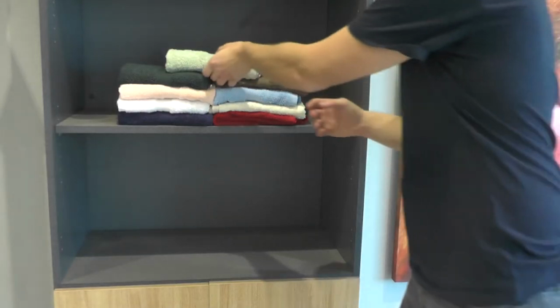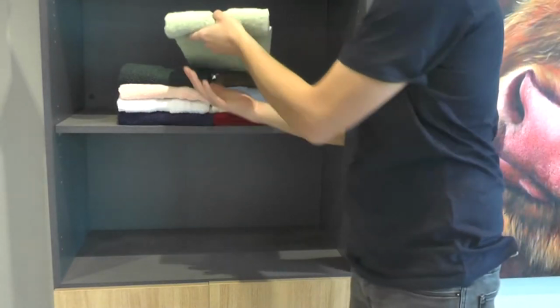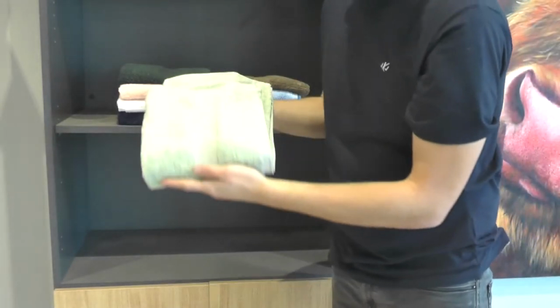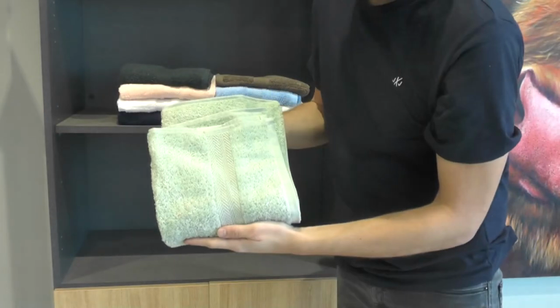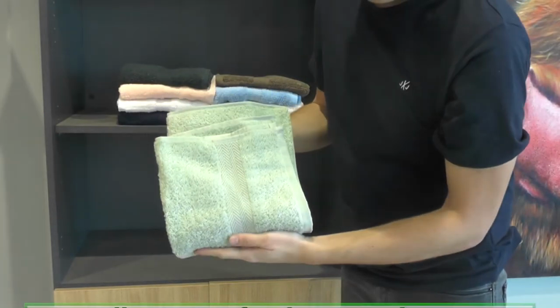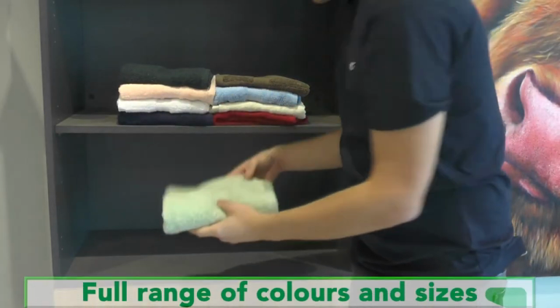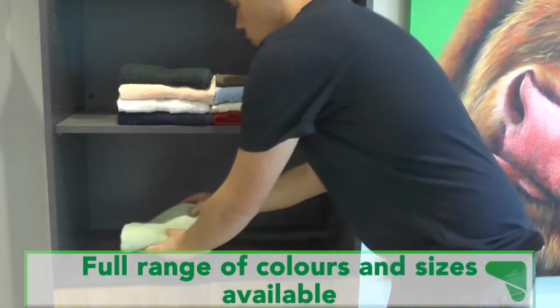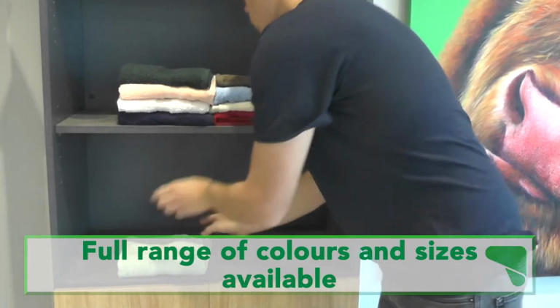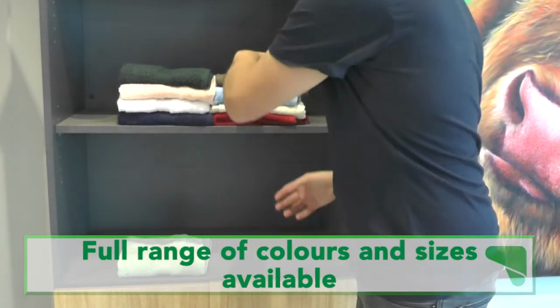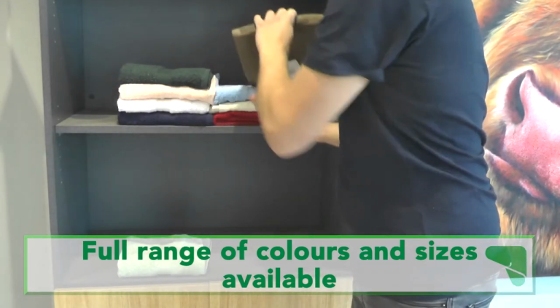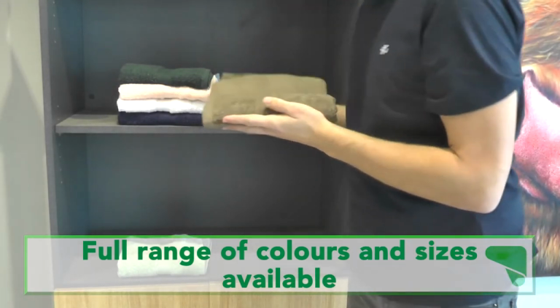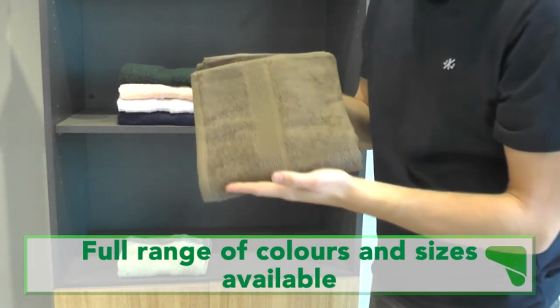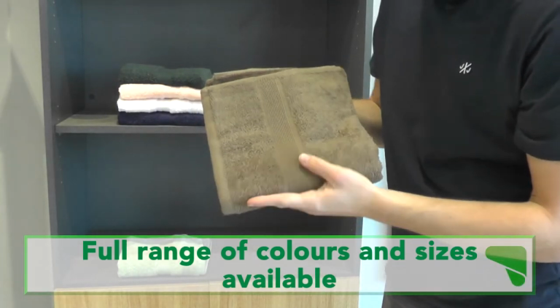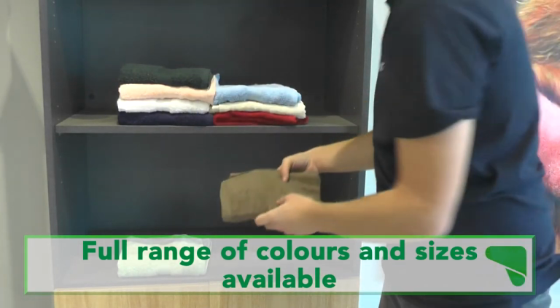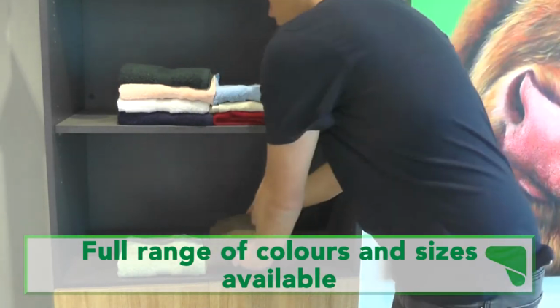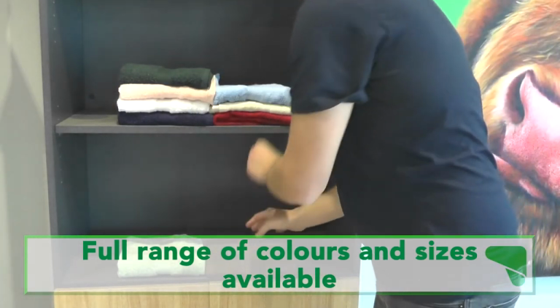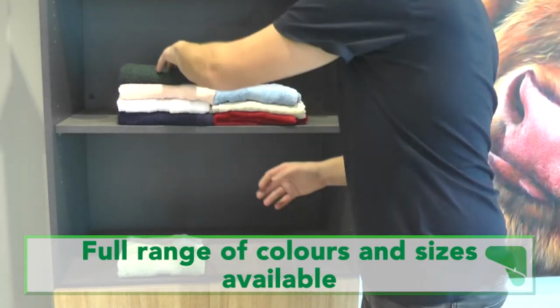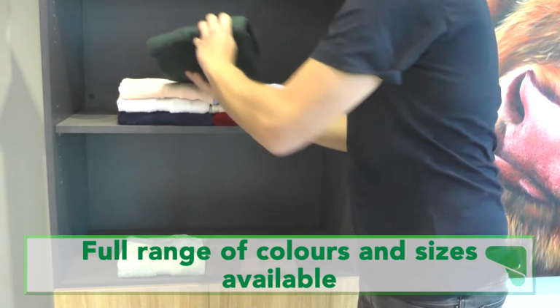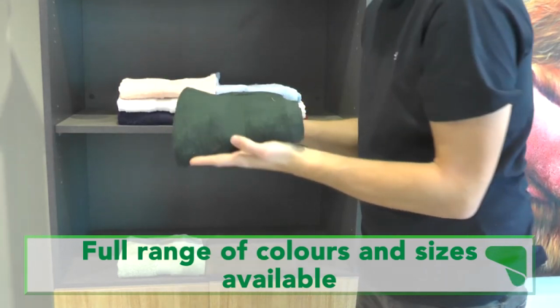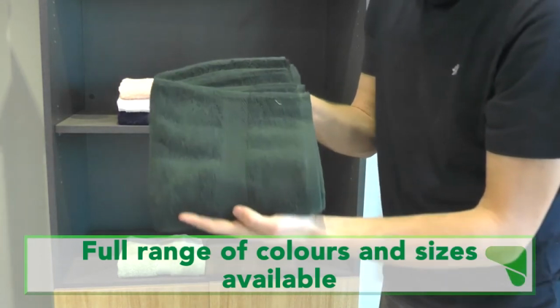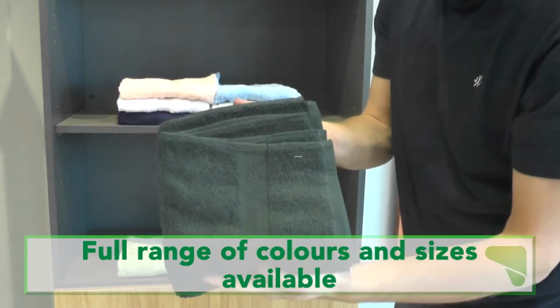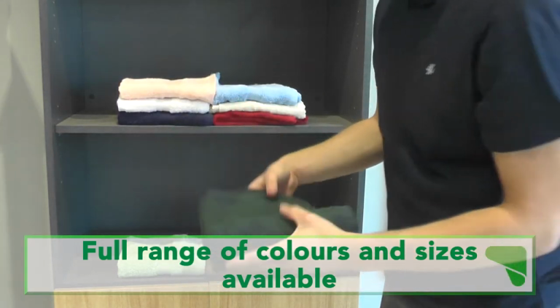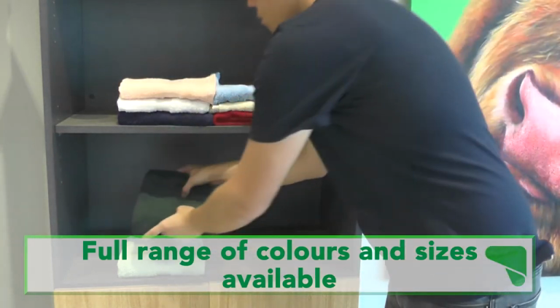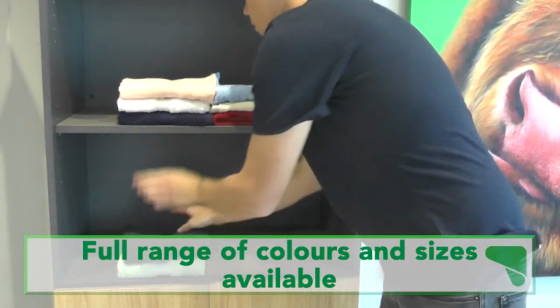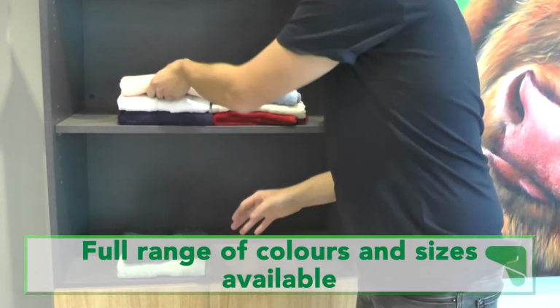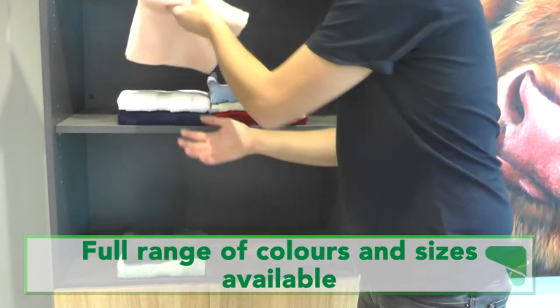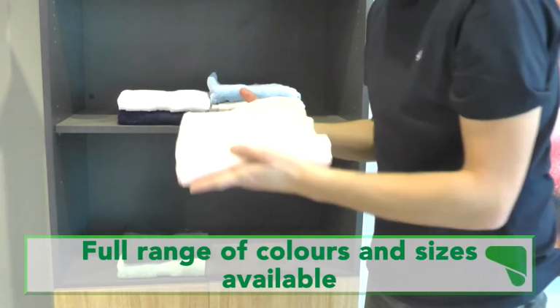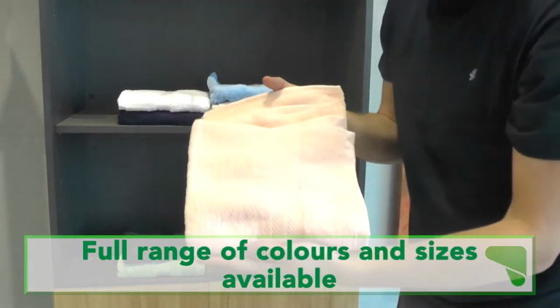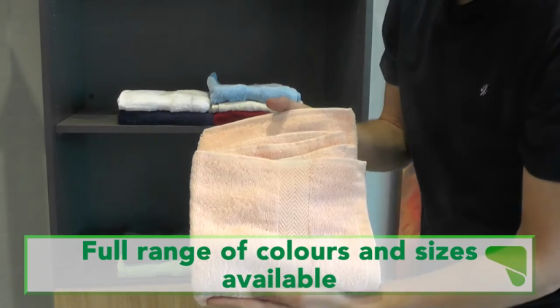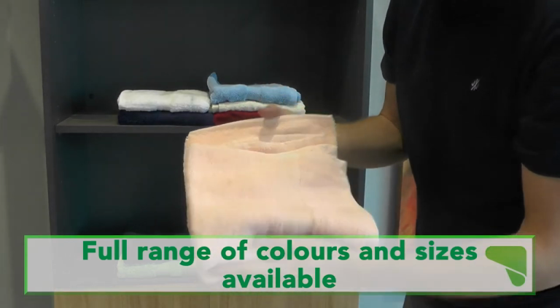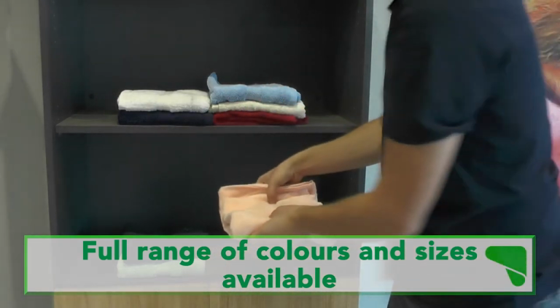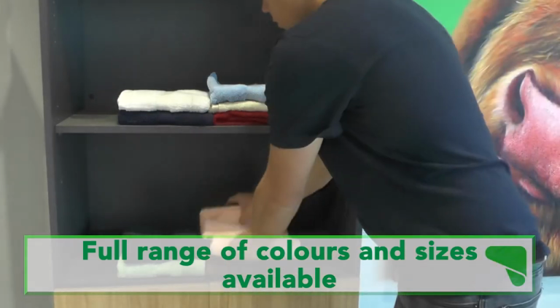The towels come in nine different colours to fit the current colour scheme of your bathroom or home. The range of colours also allows you to colour code your towels to use in different sections of your home or workplace.